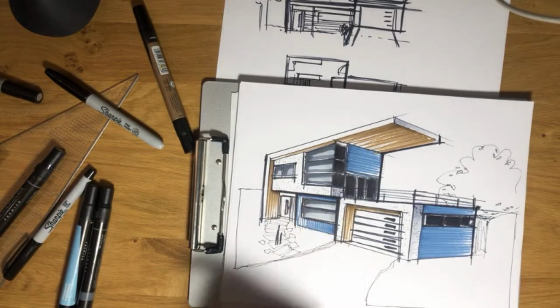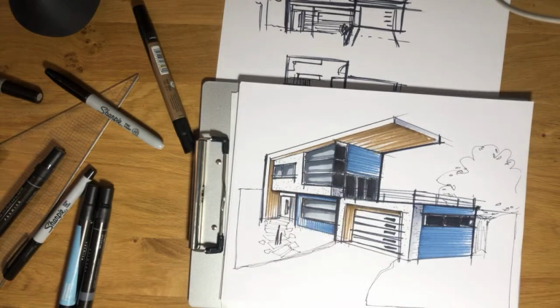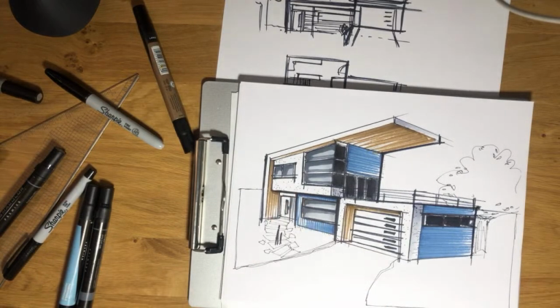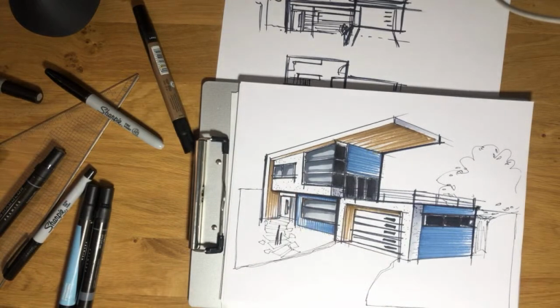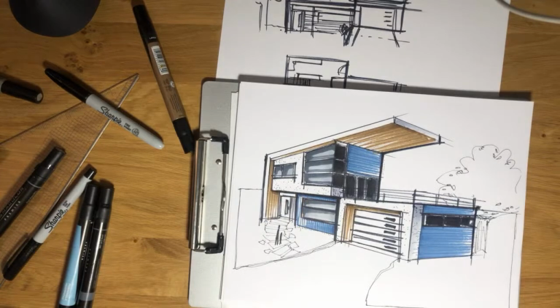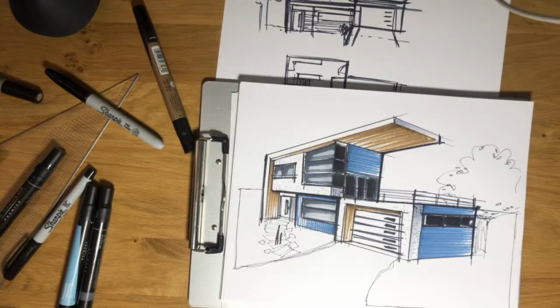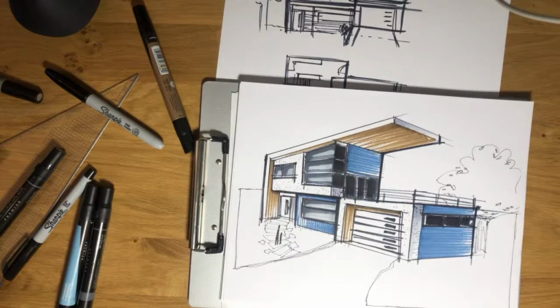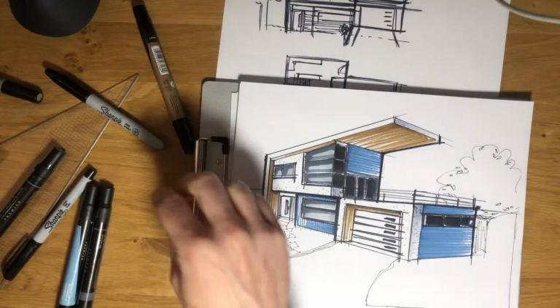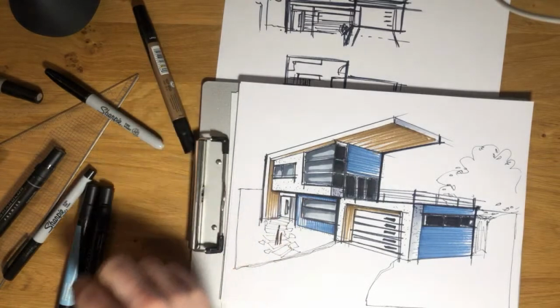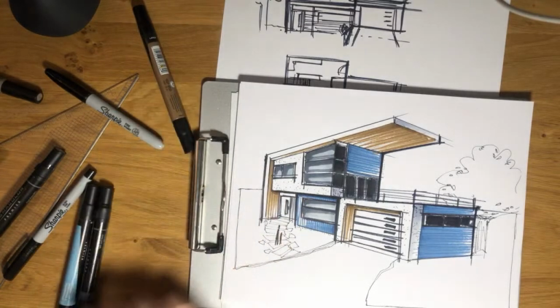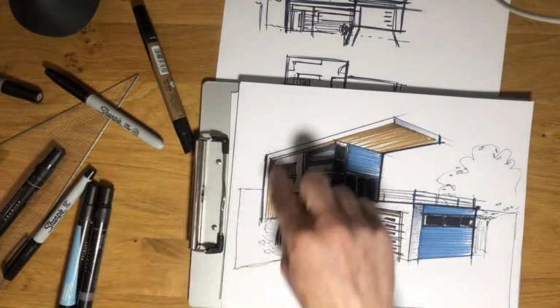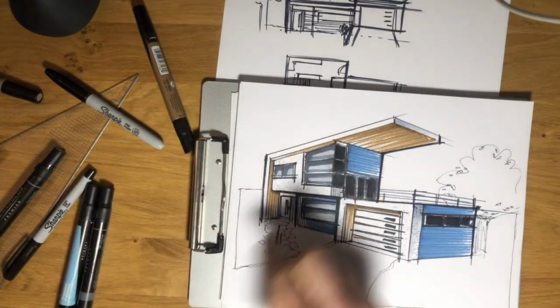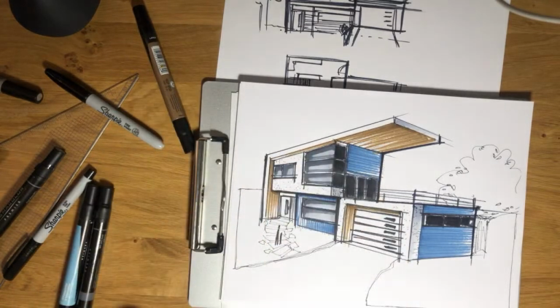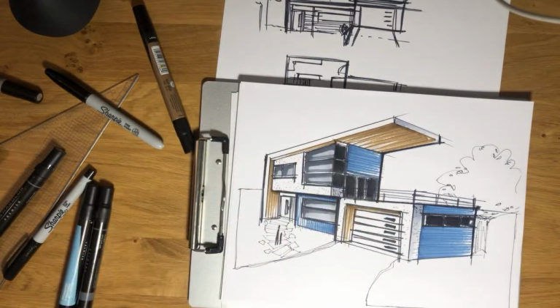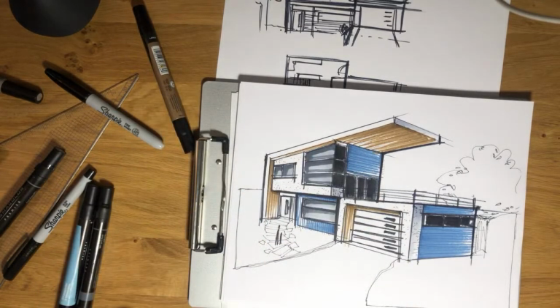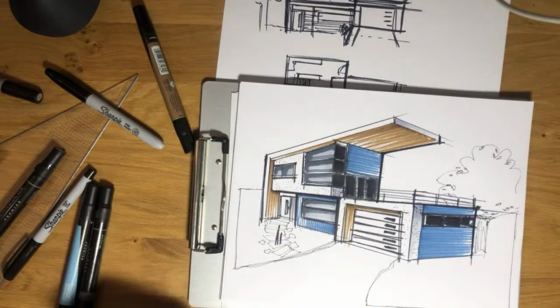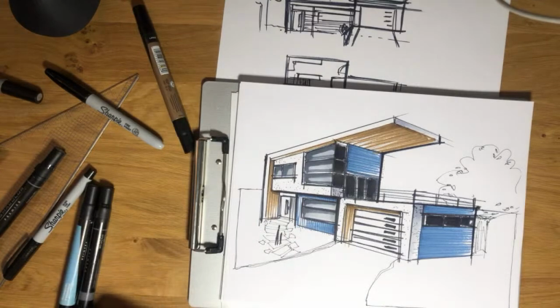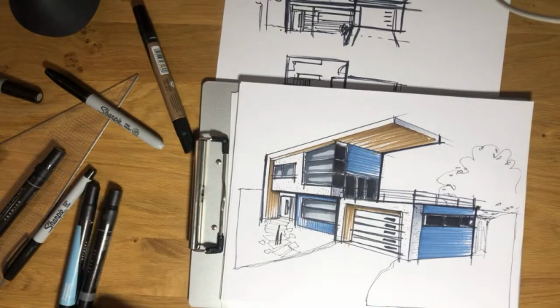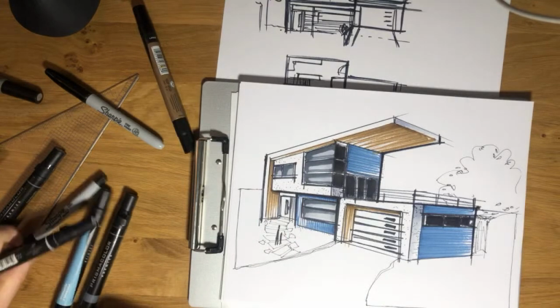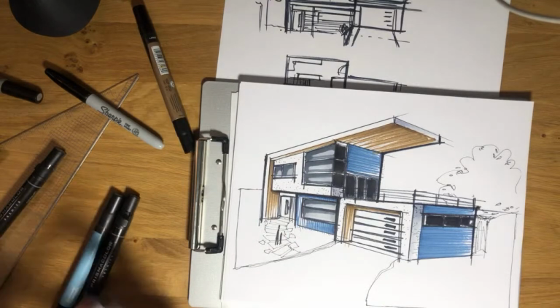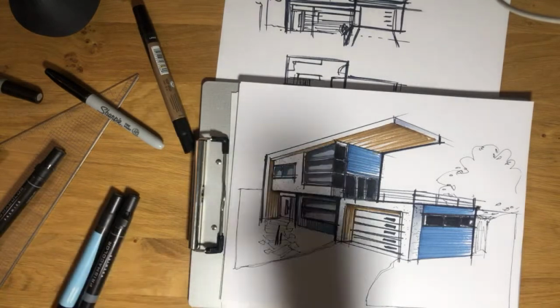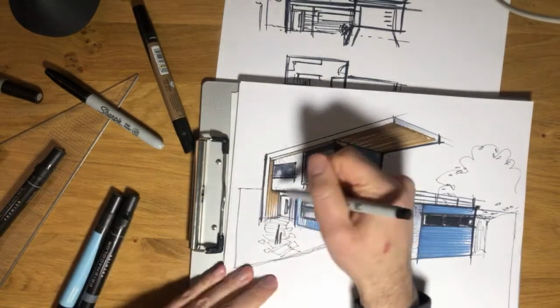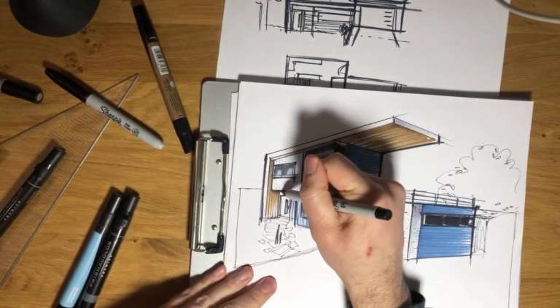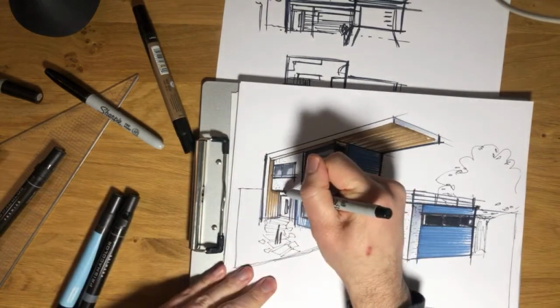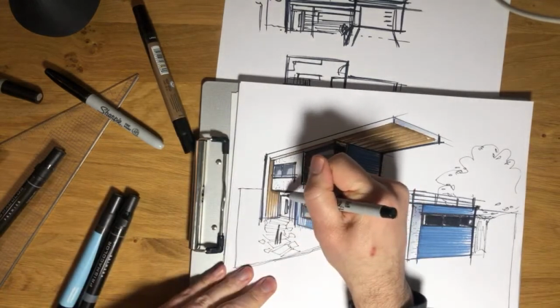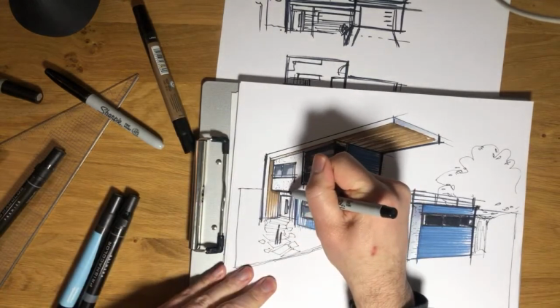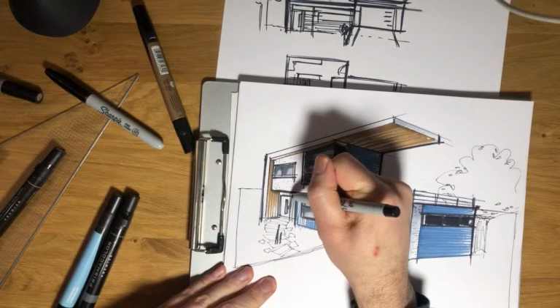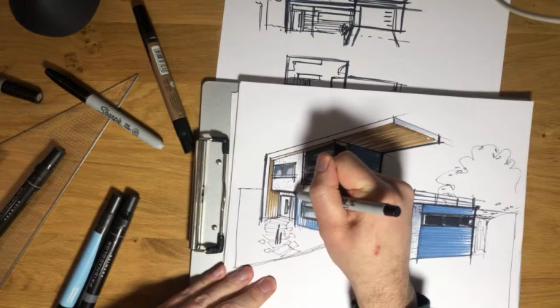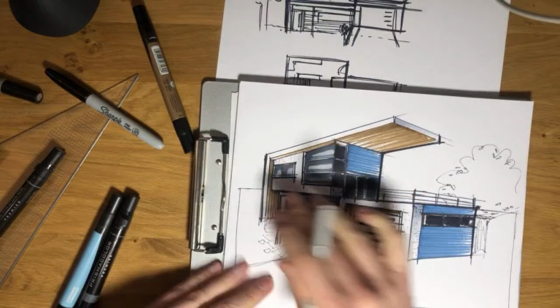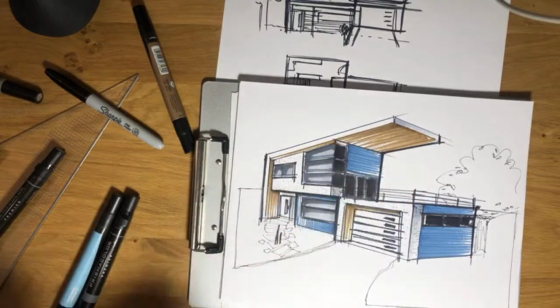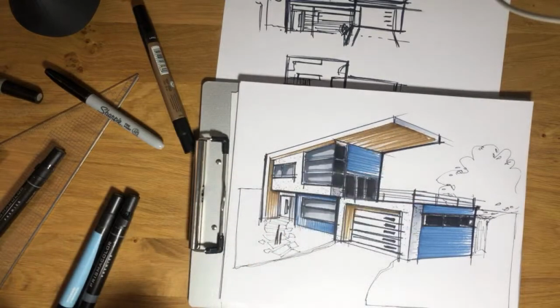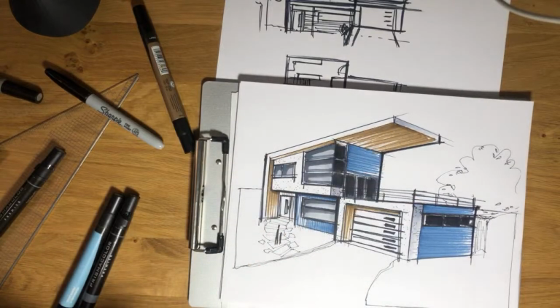Thanks Matthew, appreciate that. So now it's starting to have a little bit of depth. I have this either cast concrete or stucco here — I'm just going to take a 20% gray, just to show off where it's kind of turning the corner. I'll let the front just be white, and then the side will be in shadow a little bit. Same on that roof turn there.